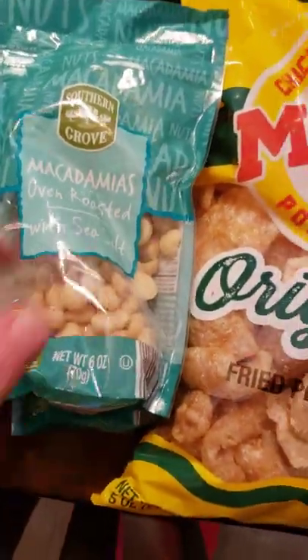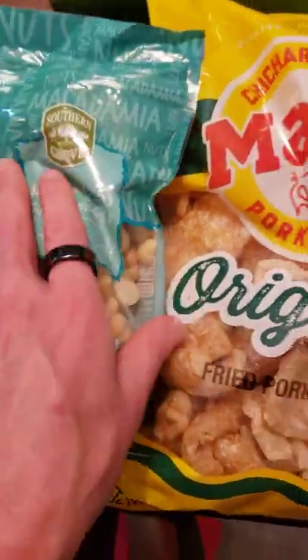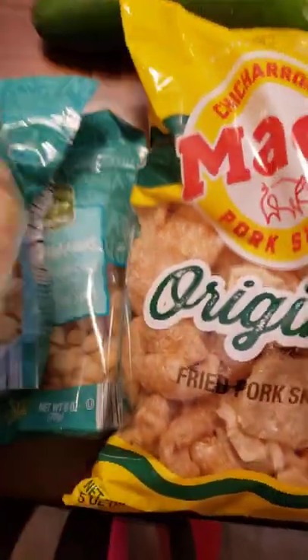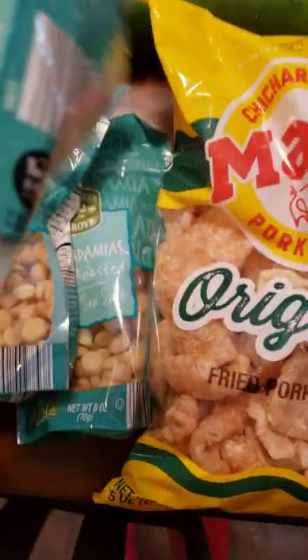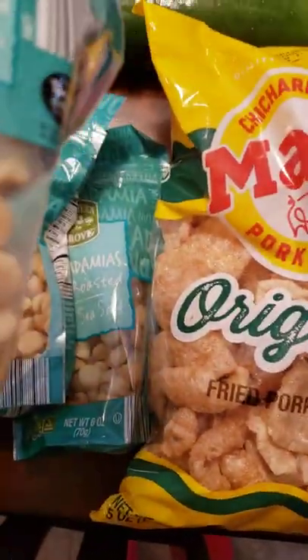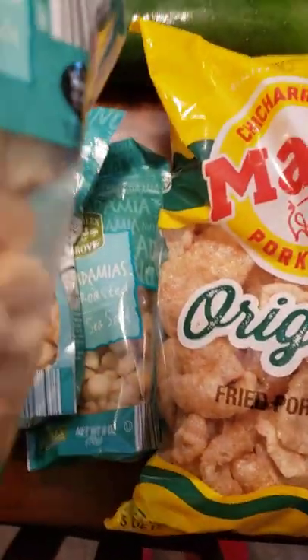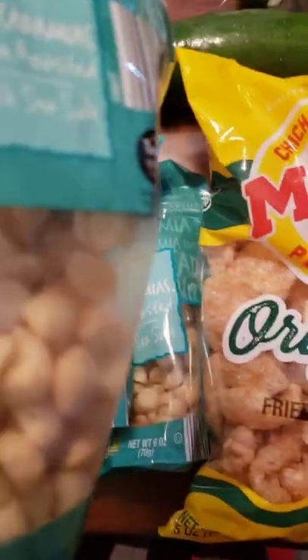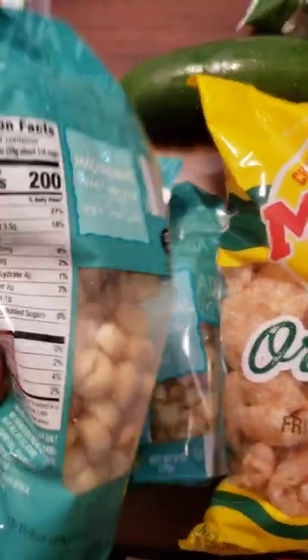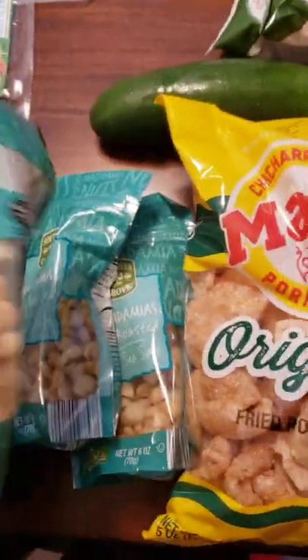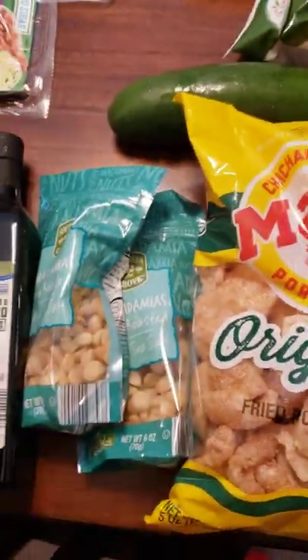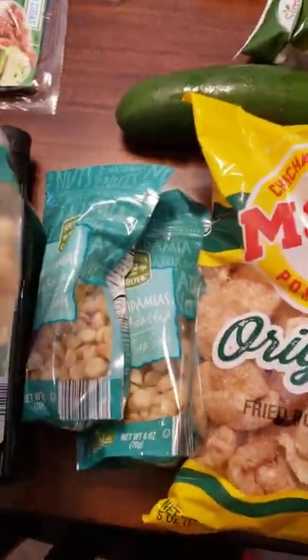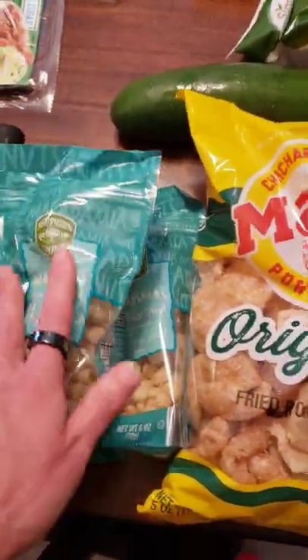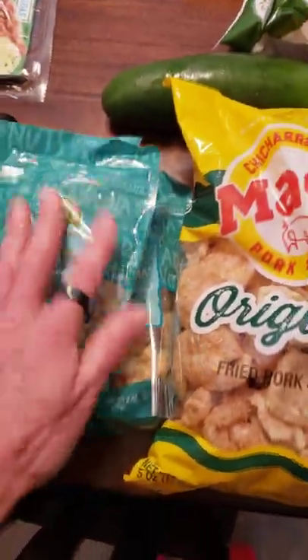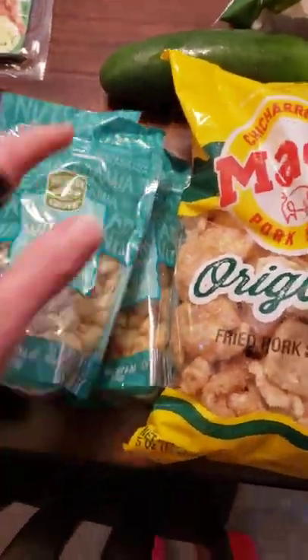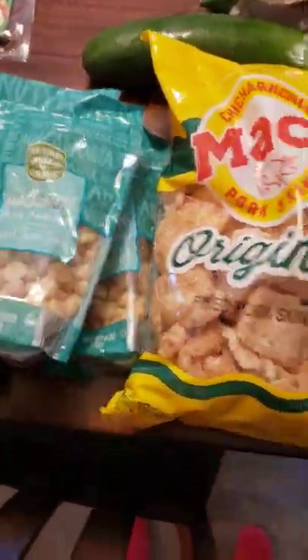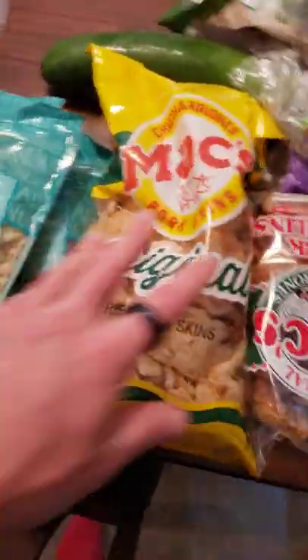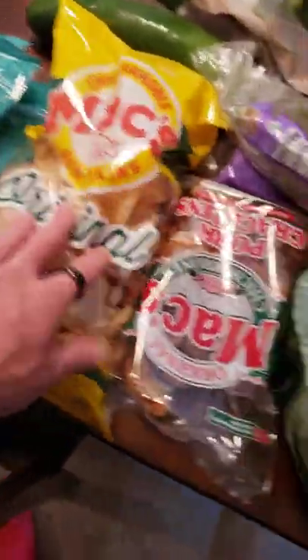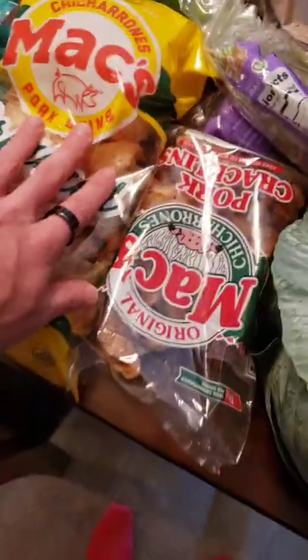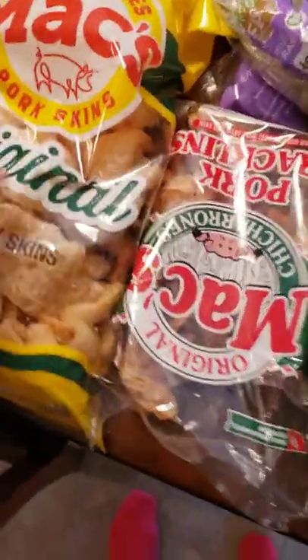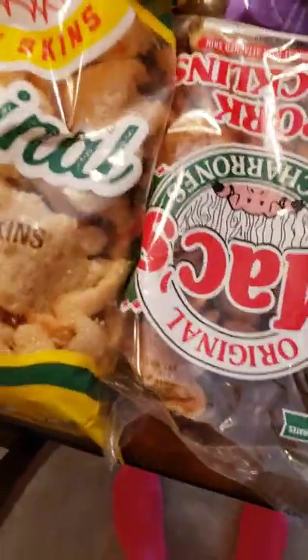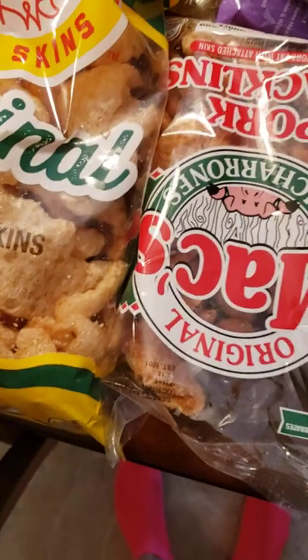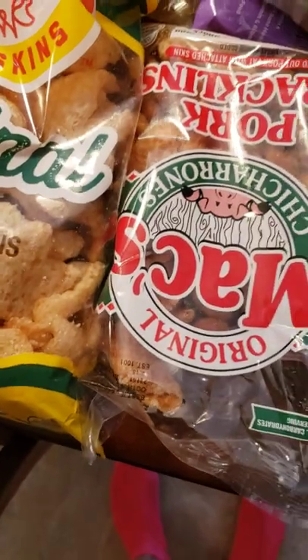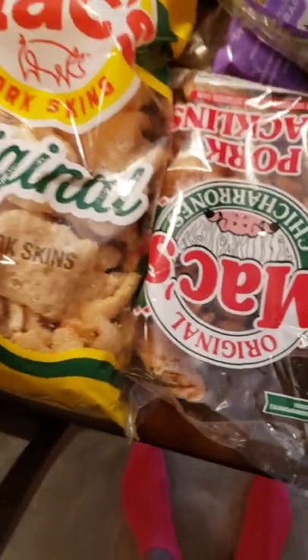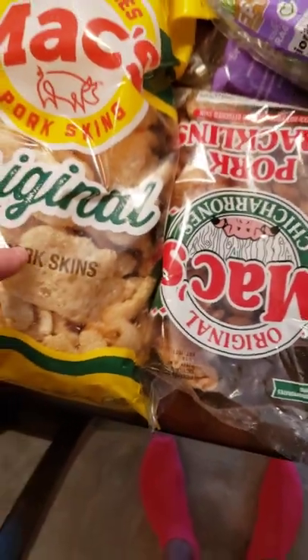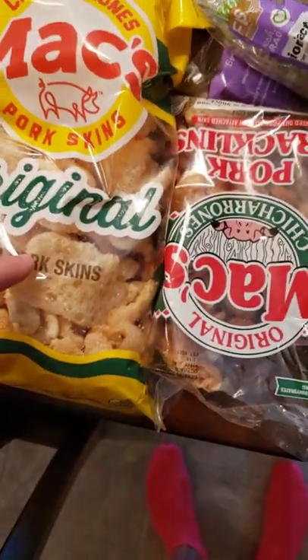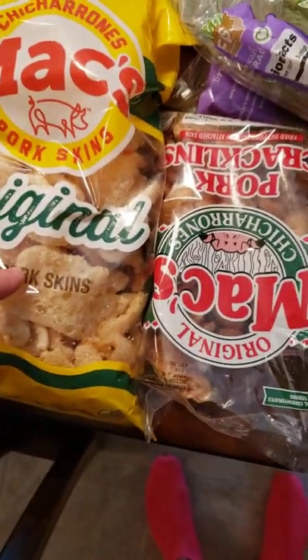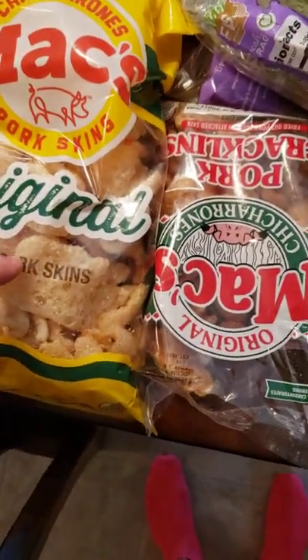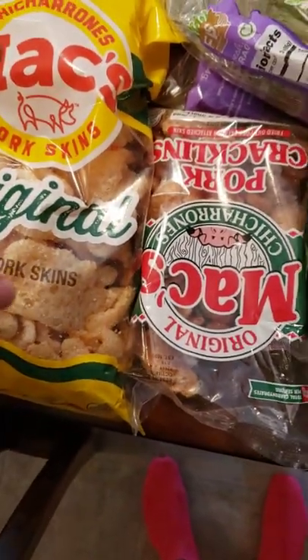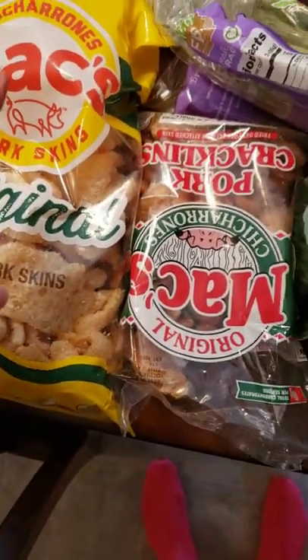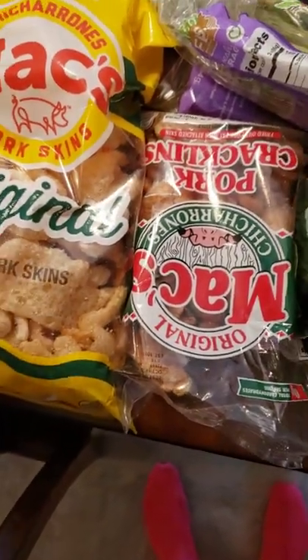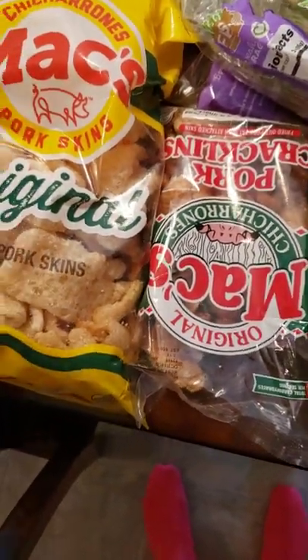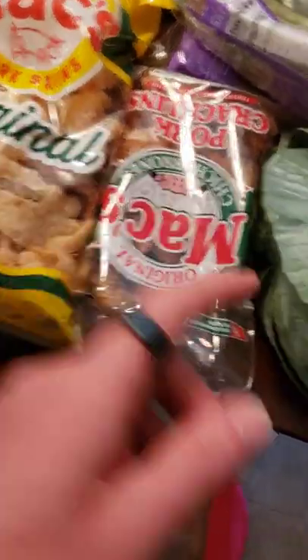Macadamia nuts — only four grams of carbs, so perfect. Pork skins — never had these before, I'm going to give them a try. No carbs, so why not?